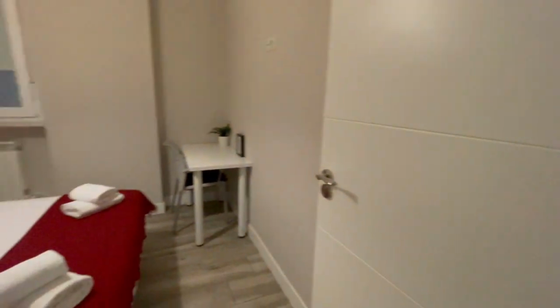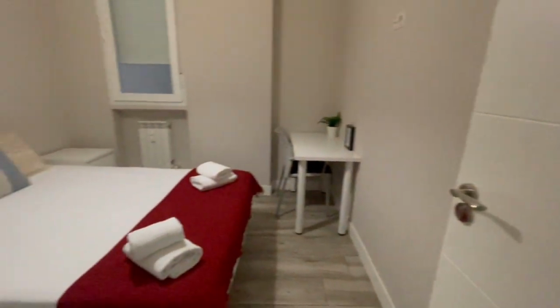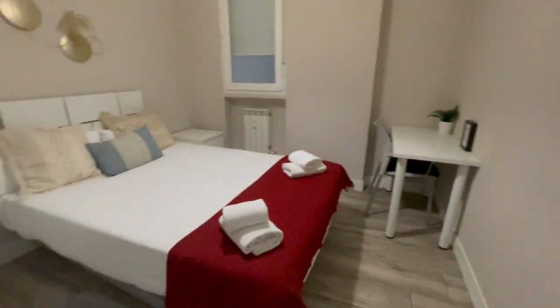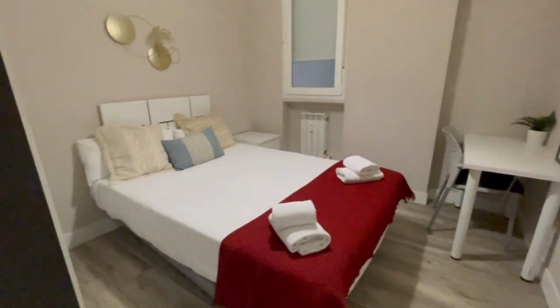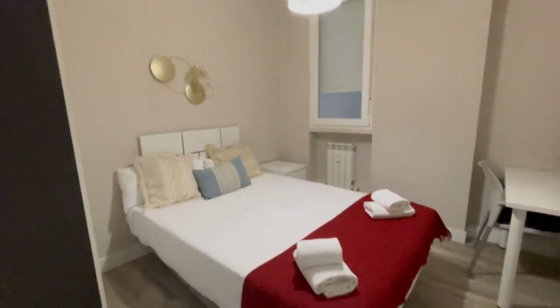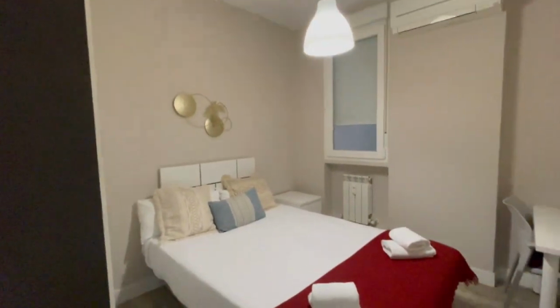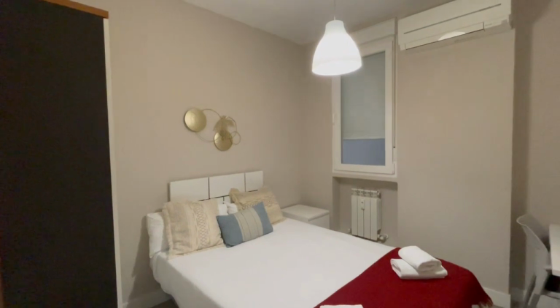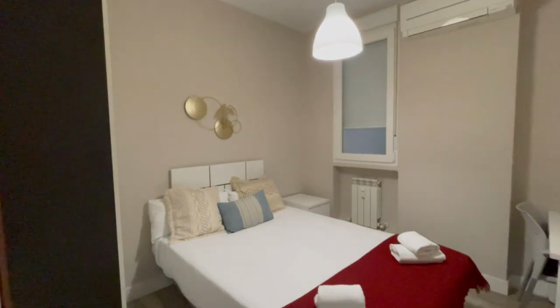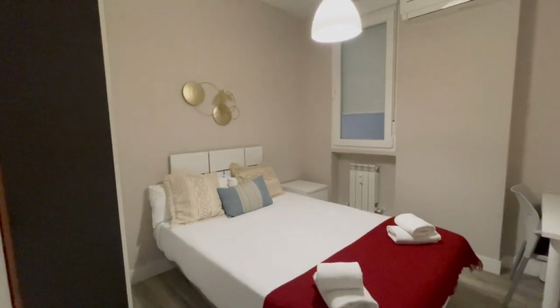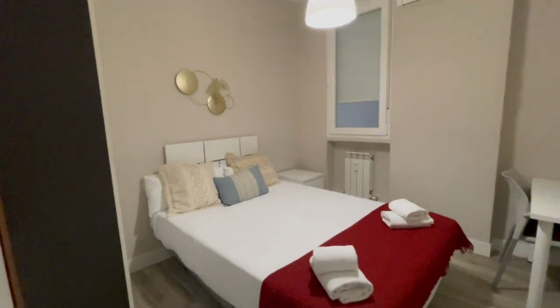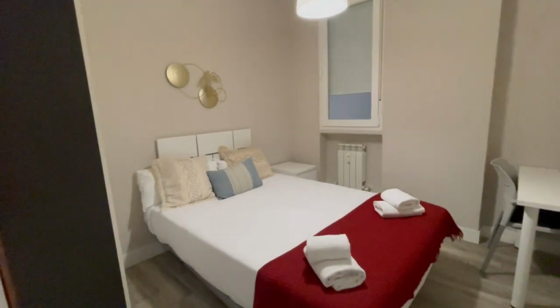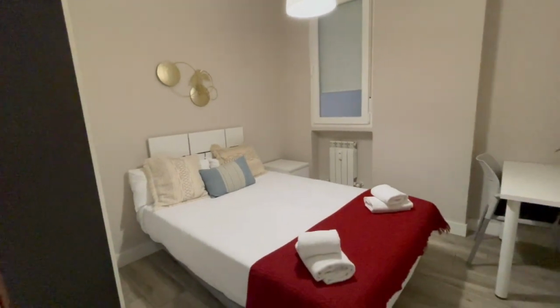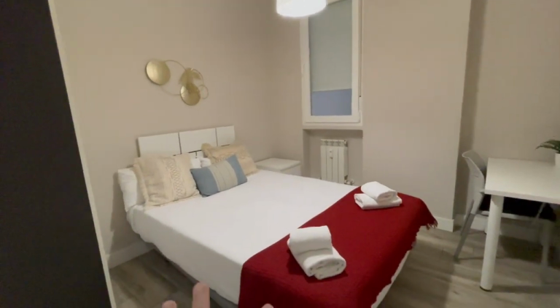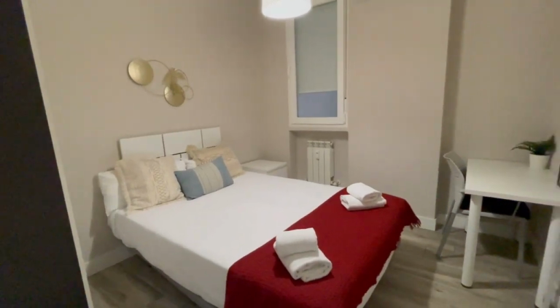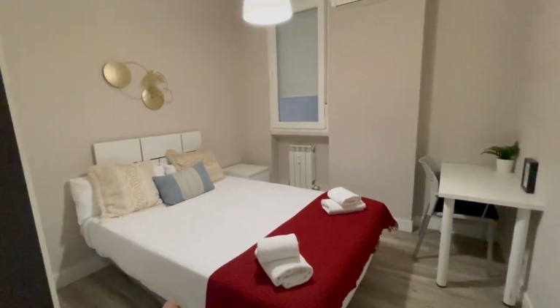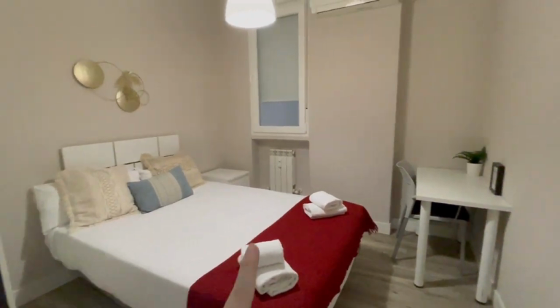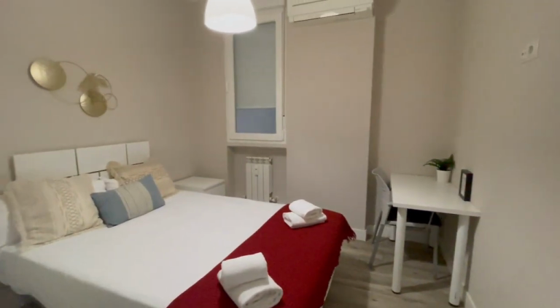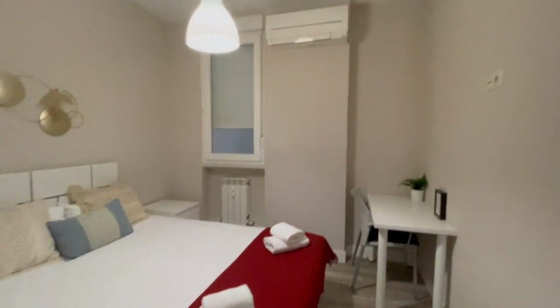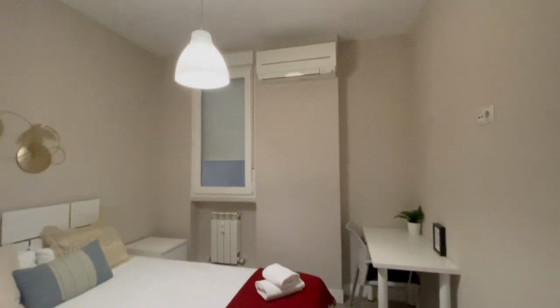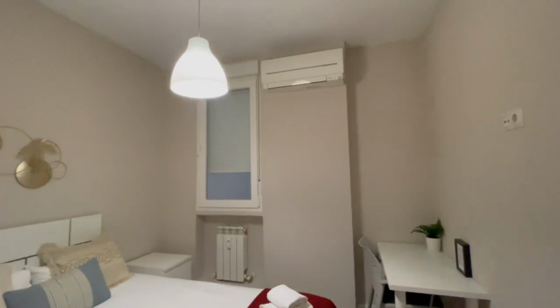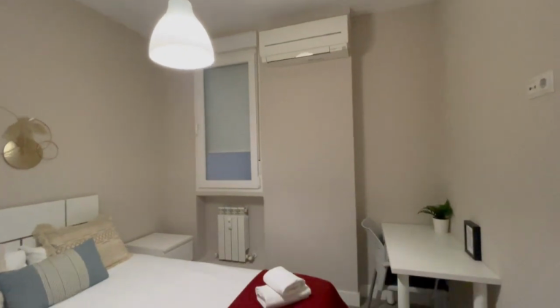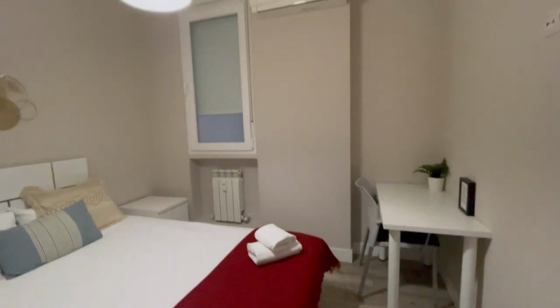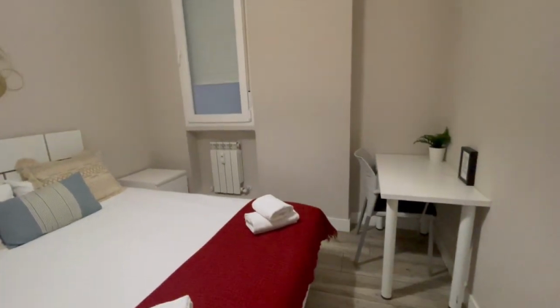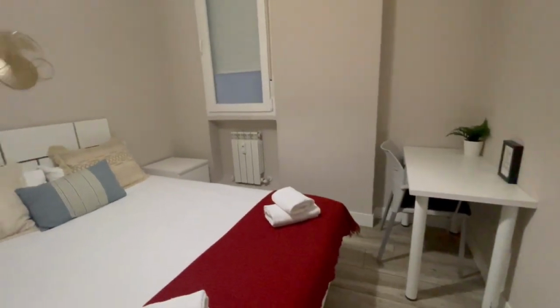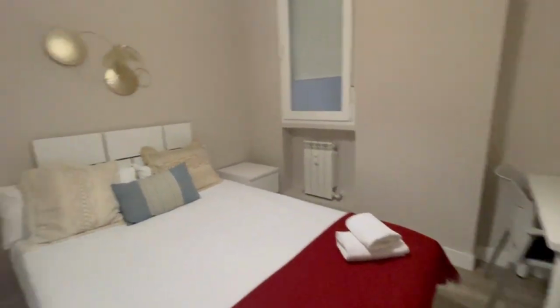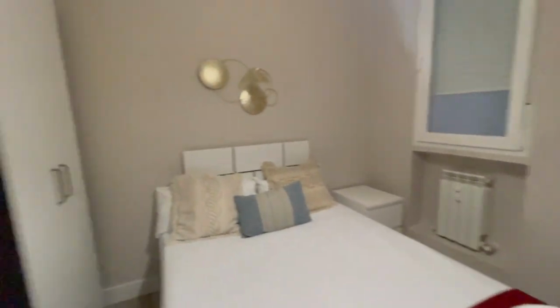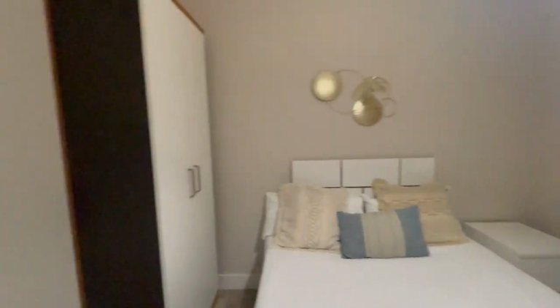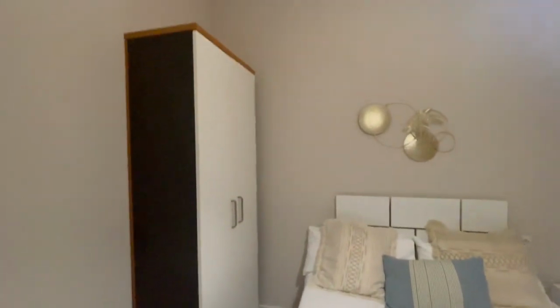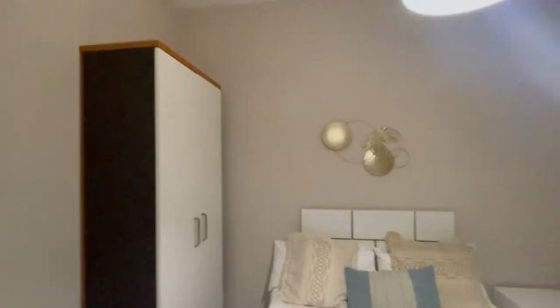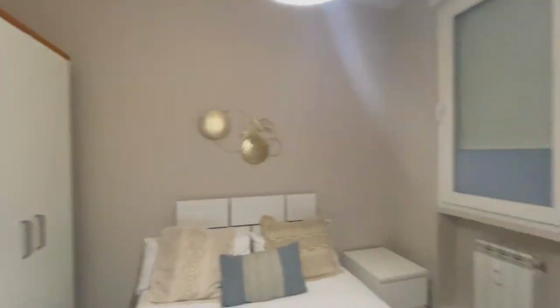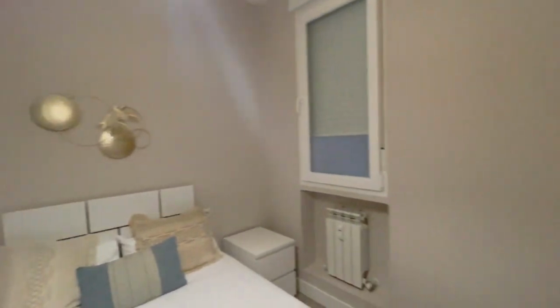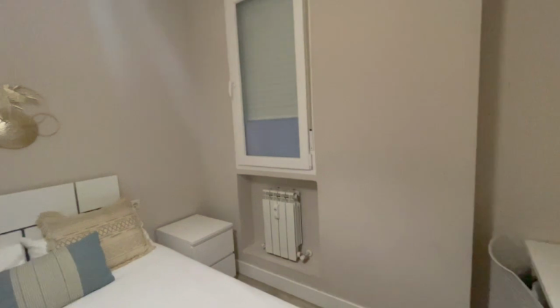And now we have the second bedroom. This one has a double bed, heating, AC, a desk, and a closet. The view is the same.